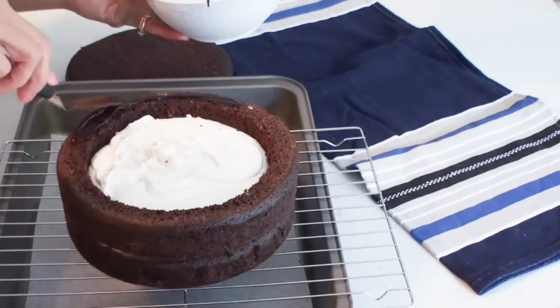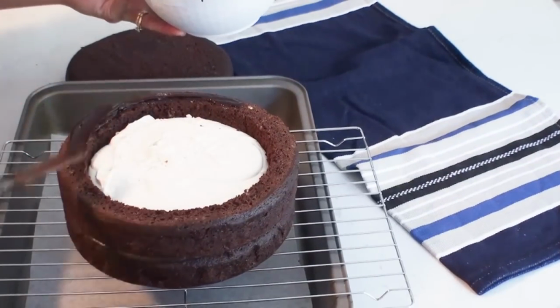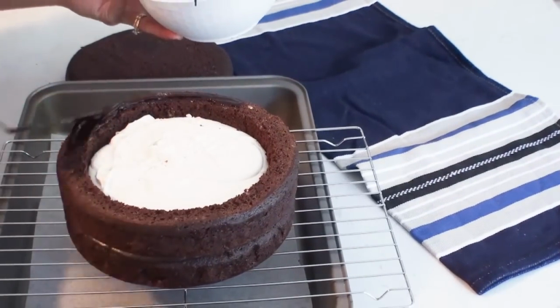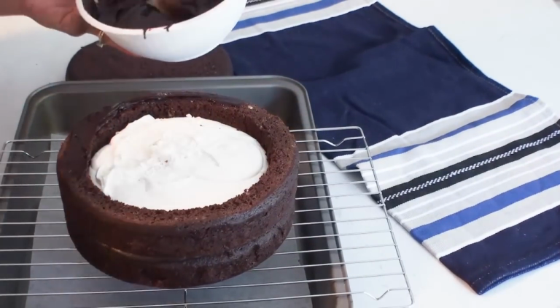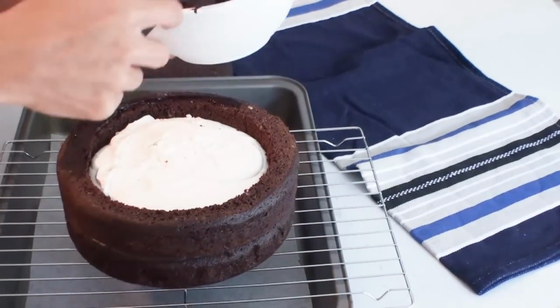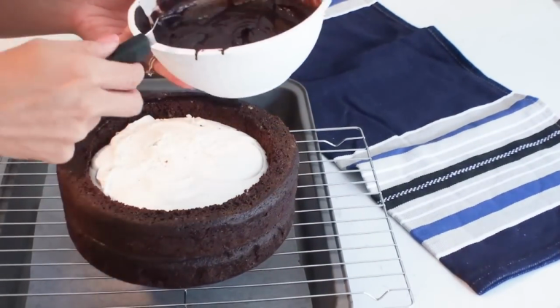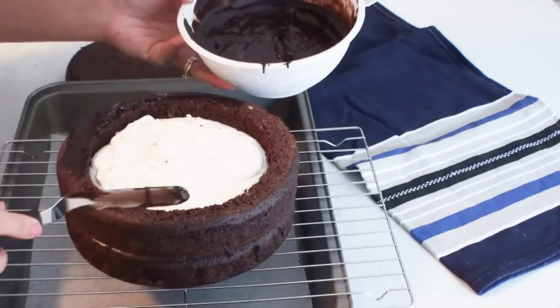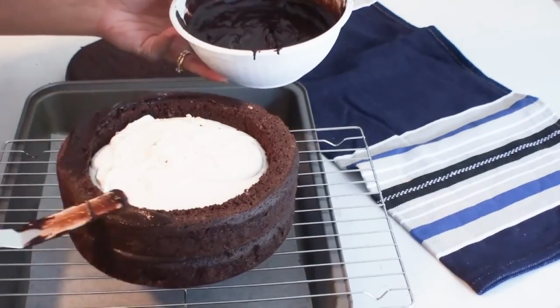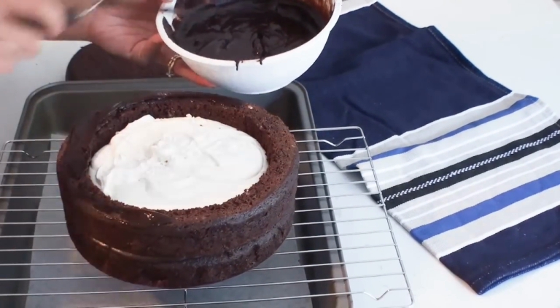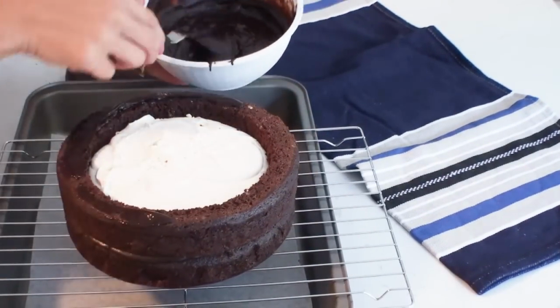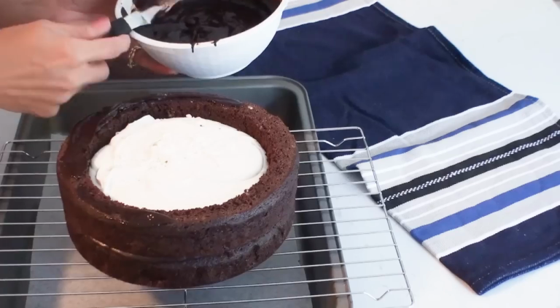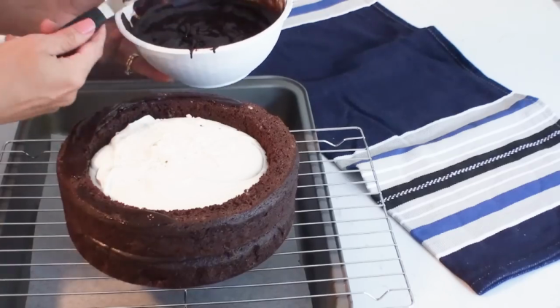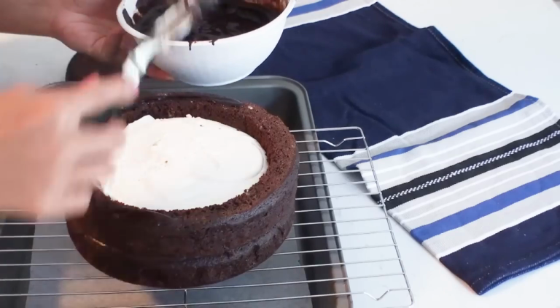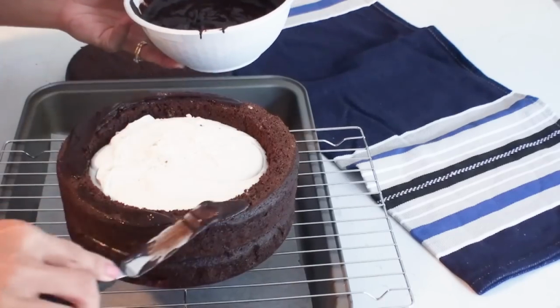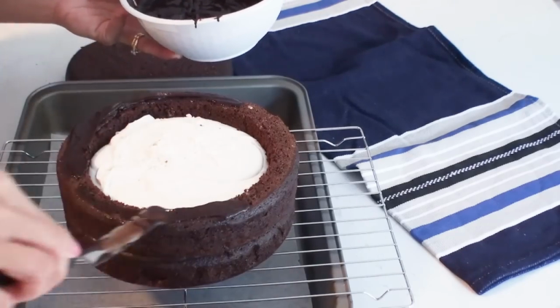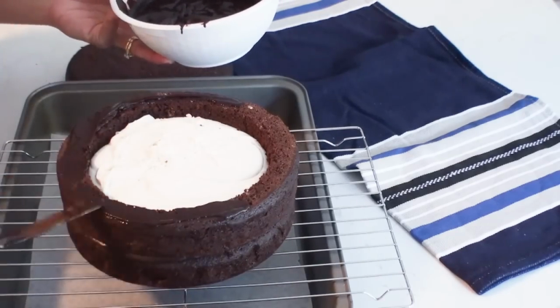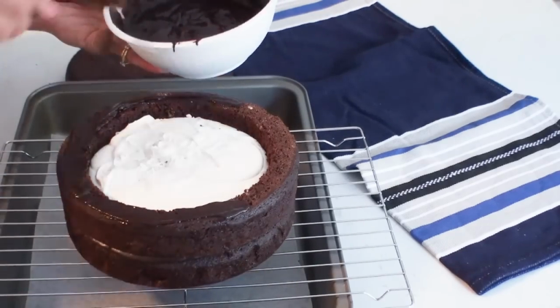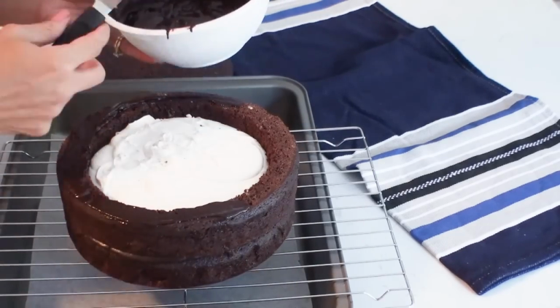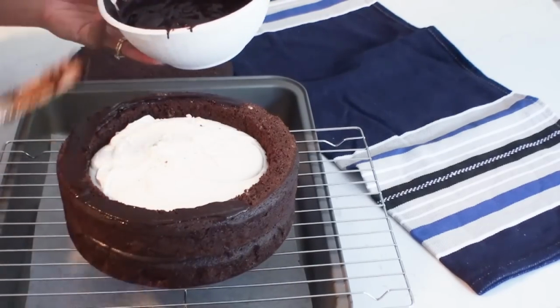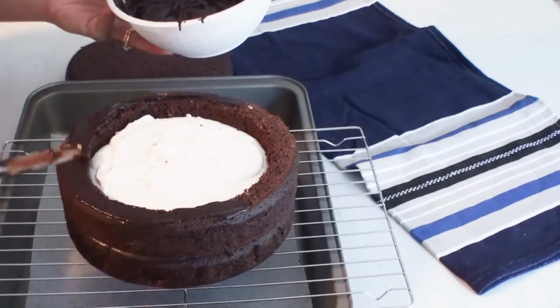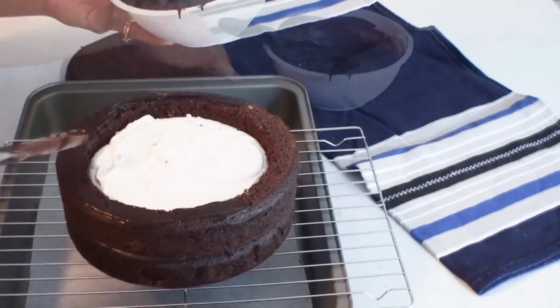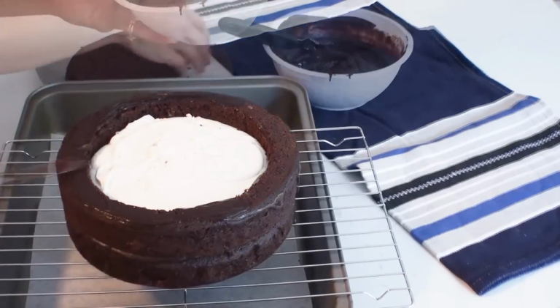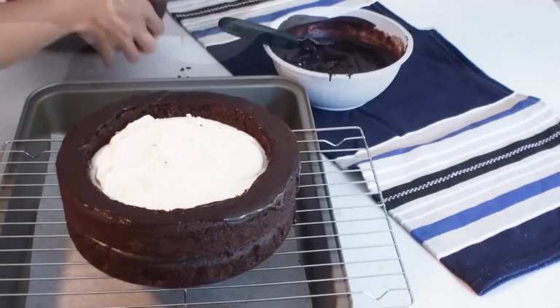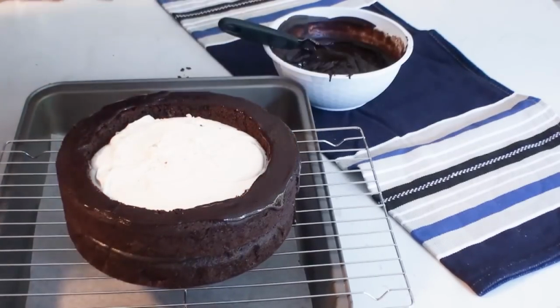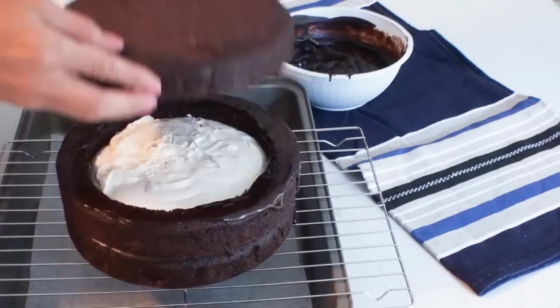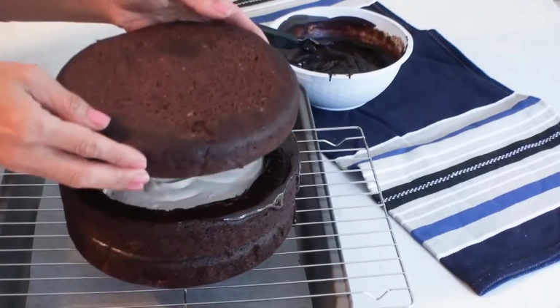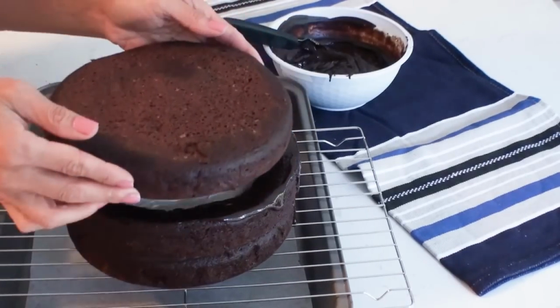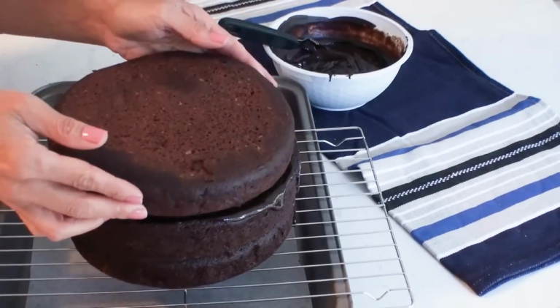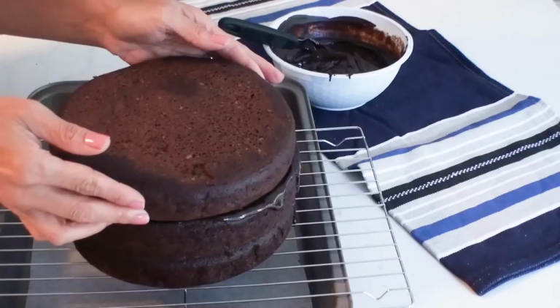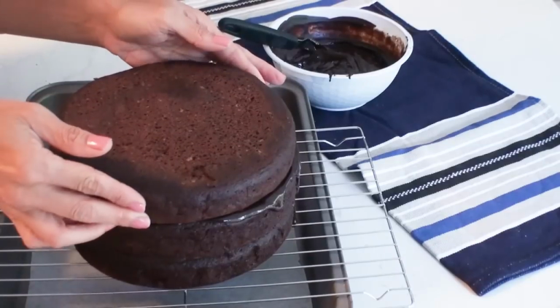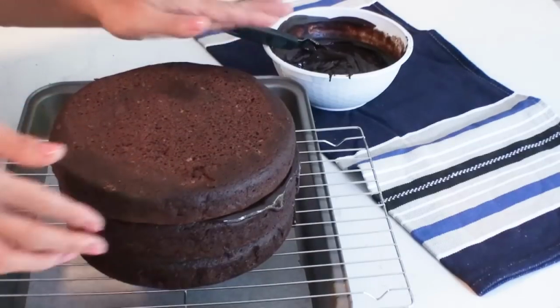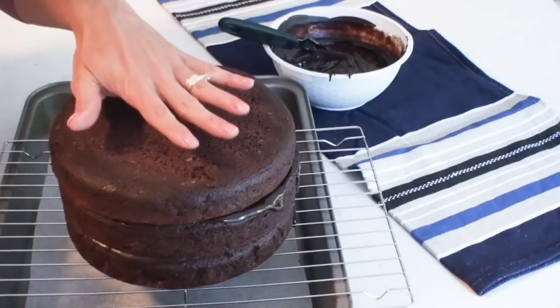Now I'm going to use a bit more of the chocolate ganache on the top rim of my cake and then close up my Ding Dong with the last piece of cake.